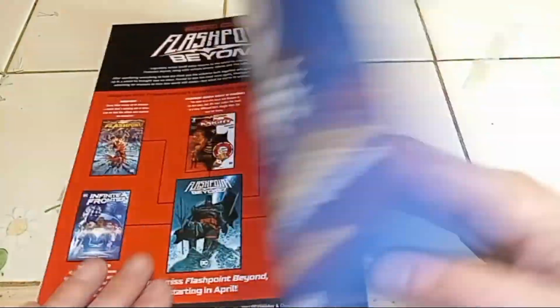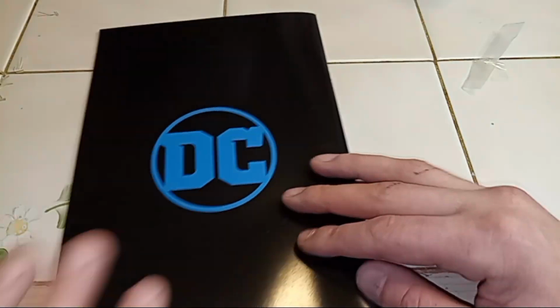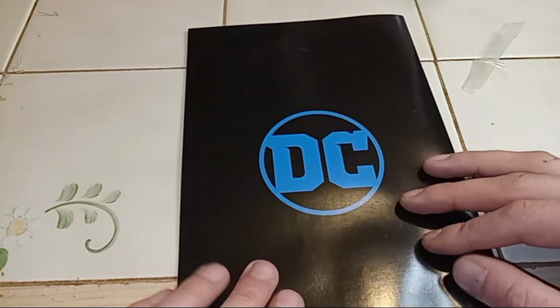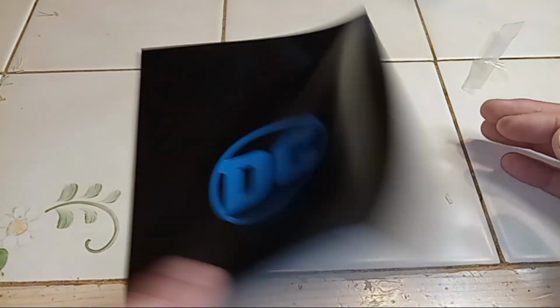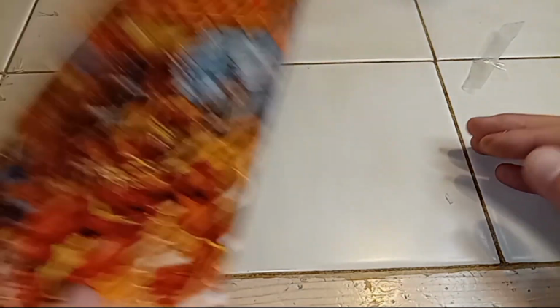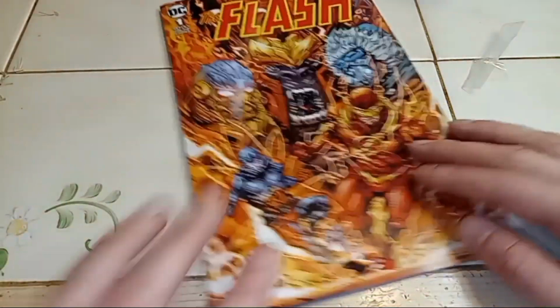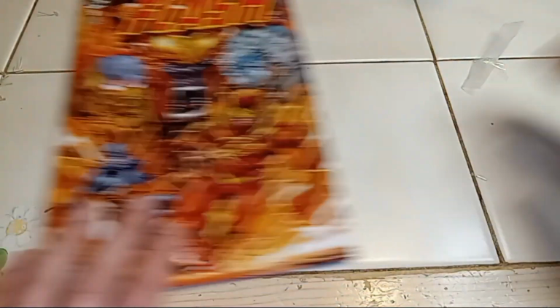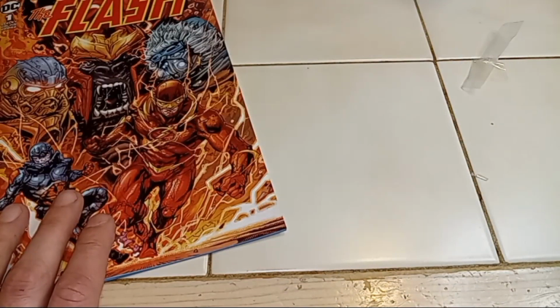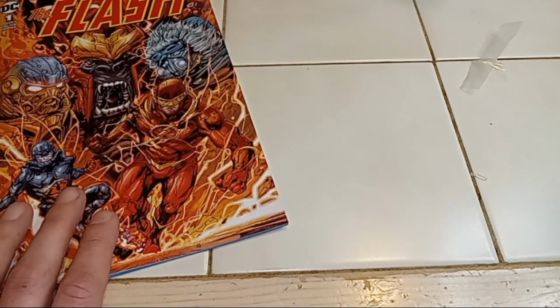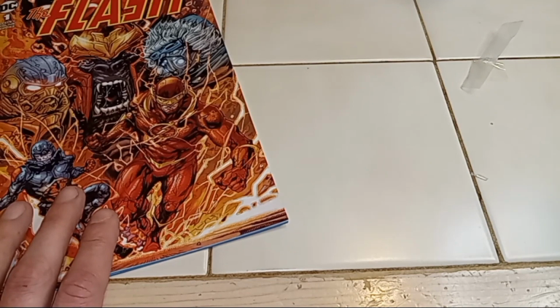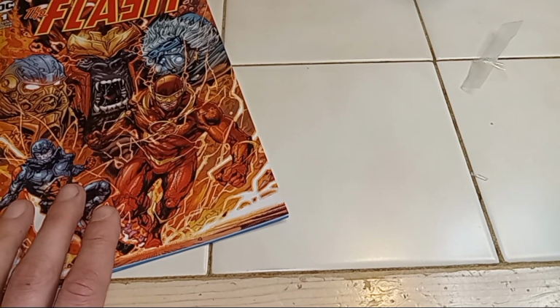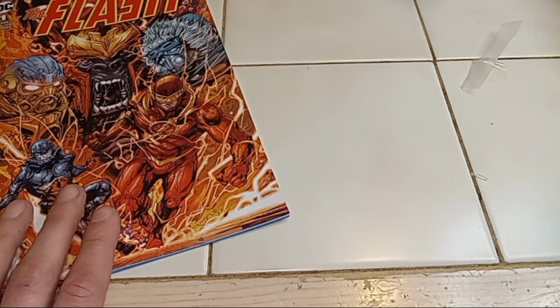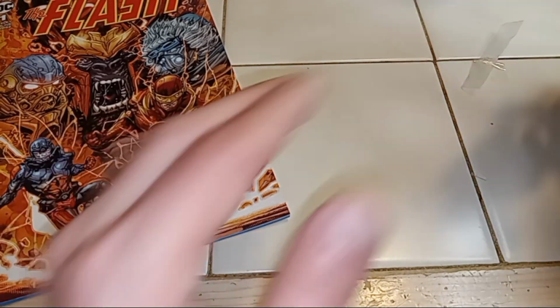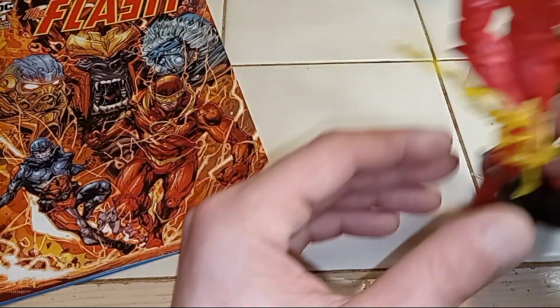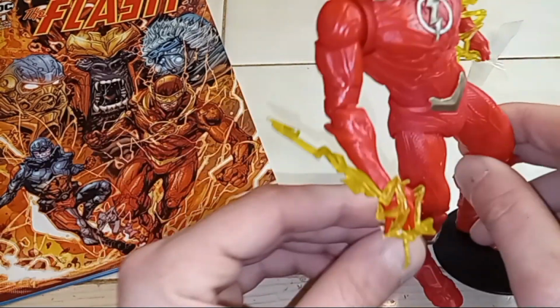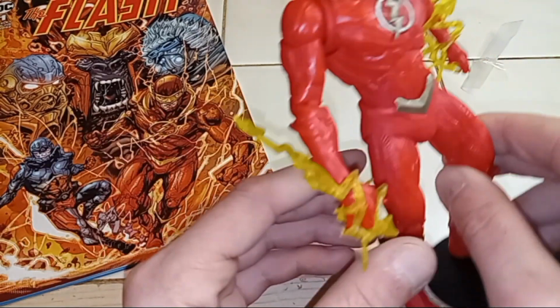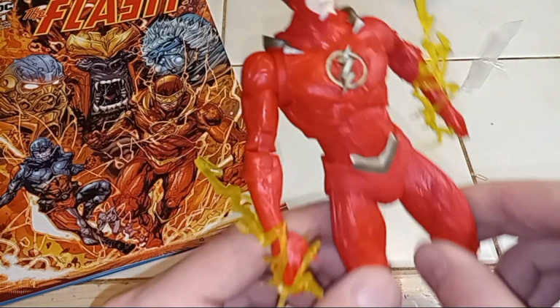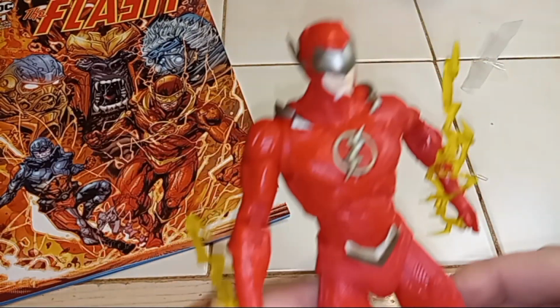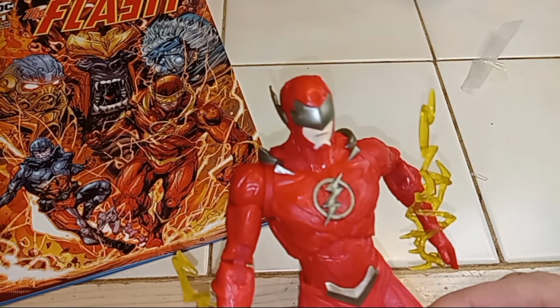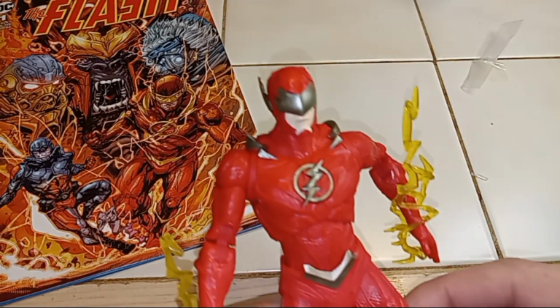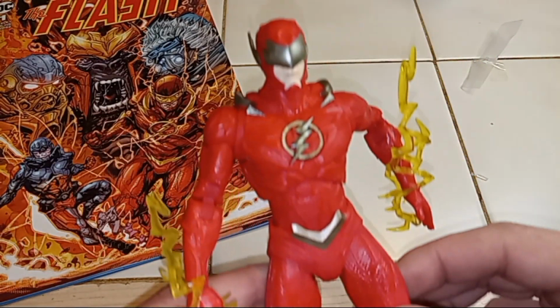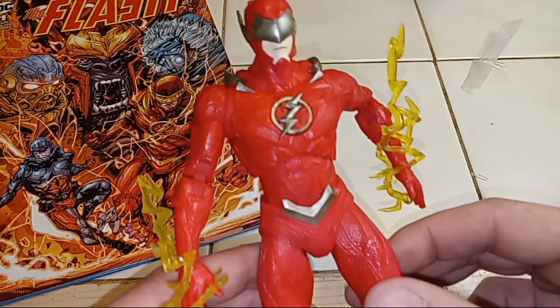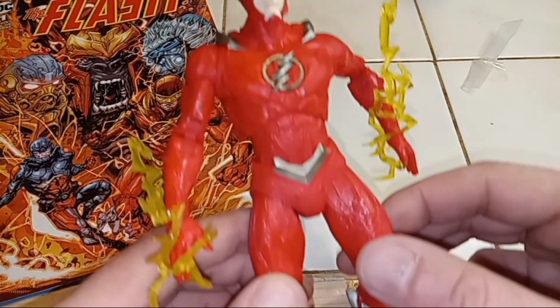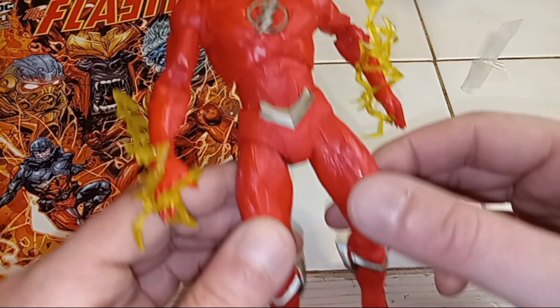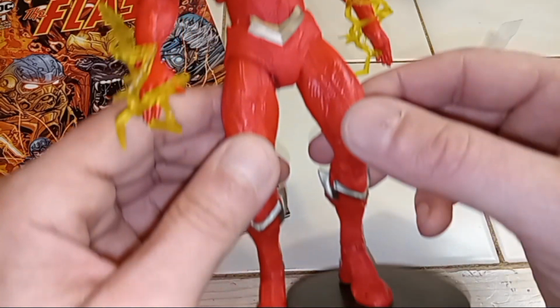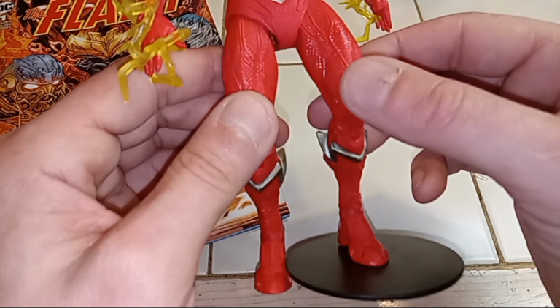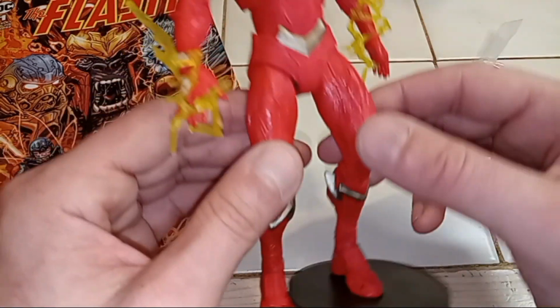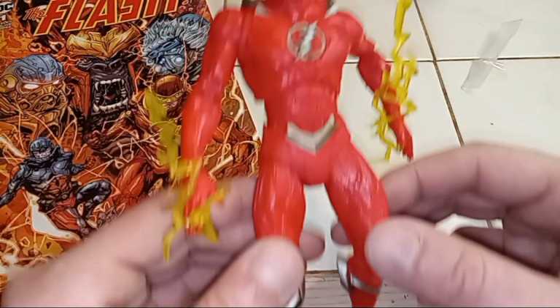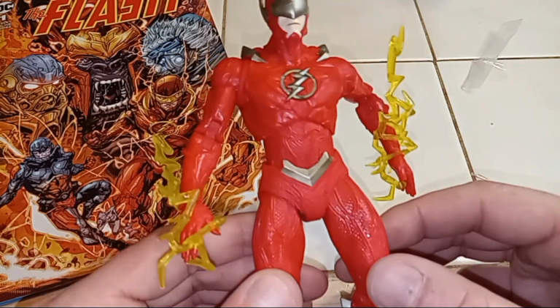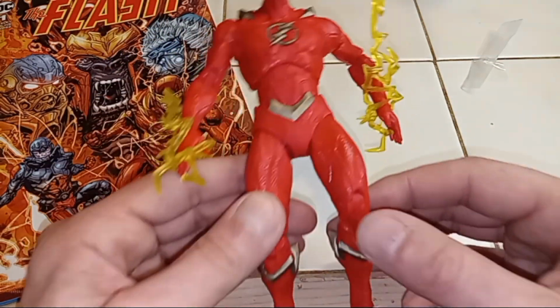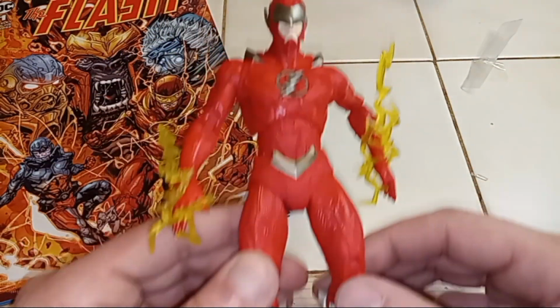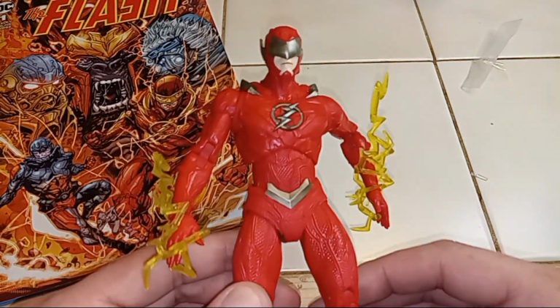That's our comic book here, and of course we got our little figure. Hope you guys enjoyed, and remember guys — stay tuned, you never know what I'm gonna be posting next. Alright guys, till next time.